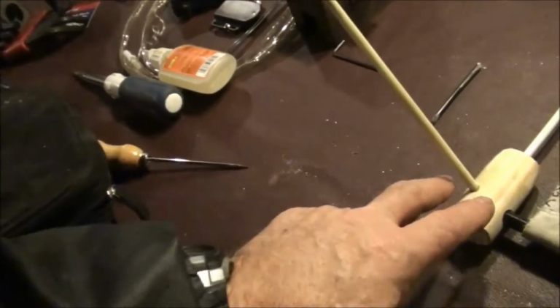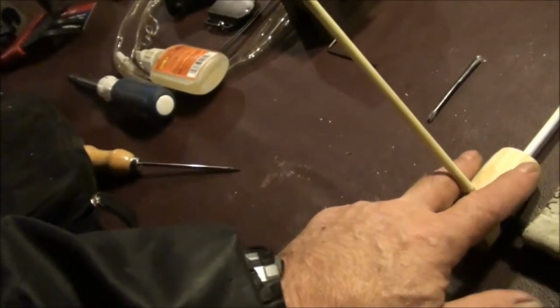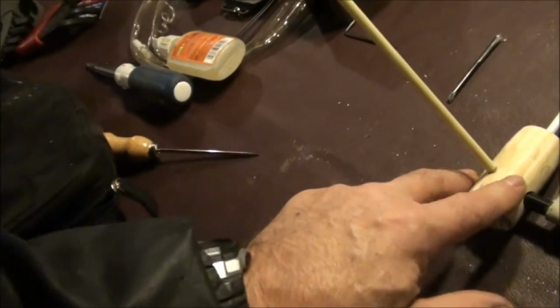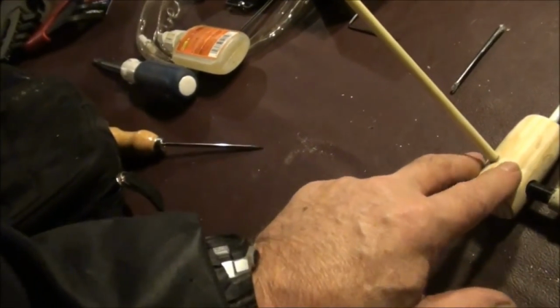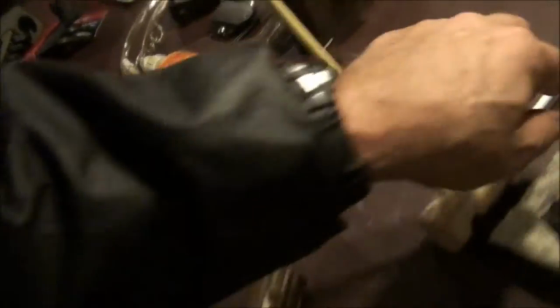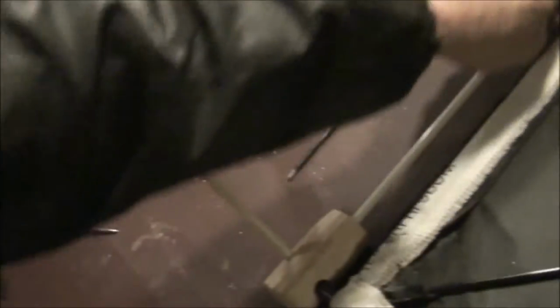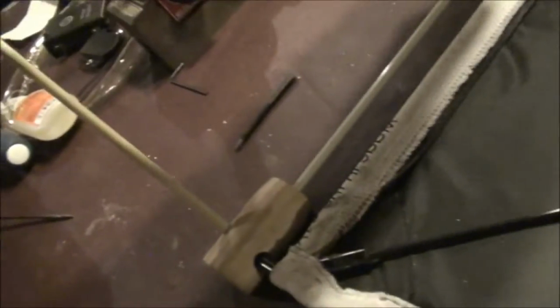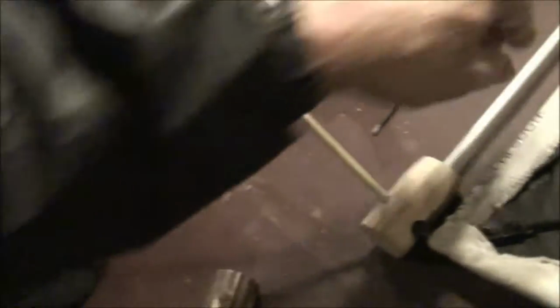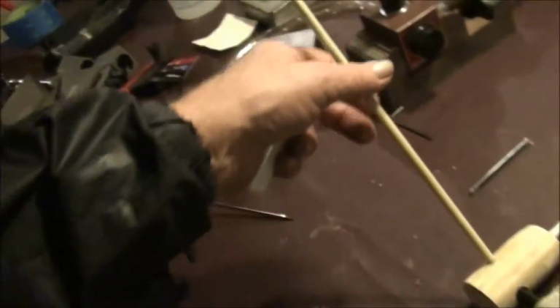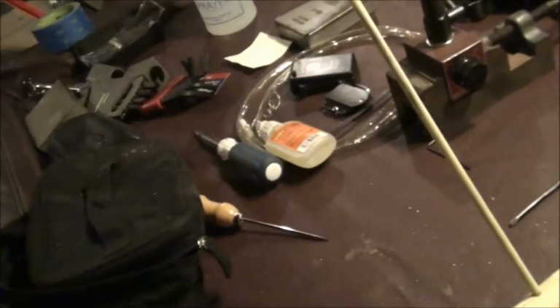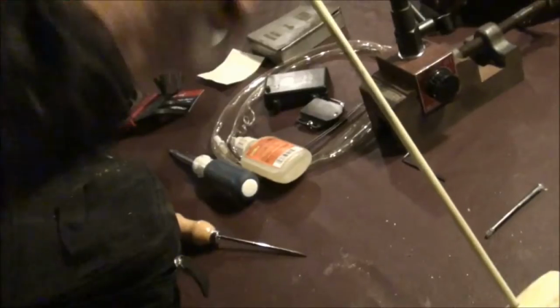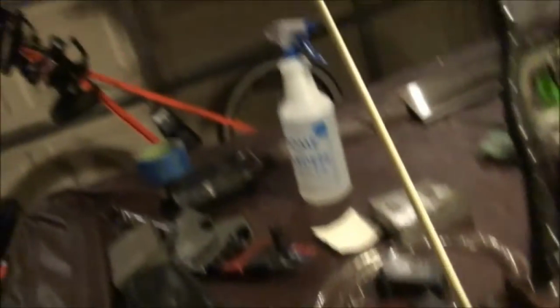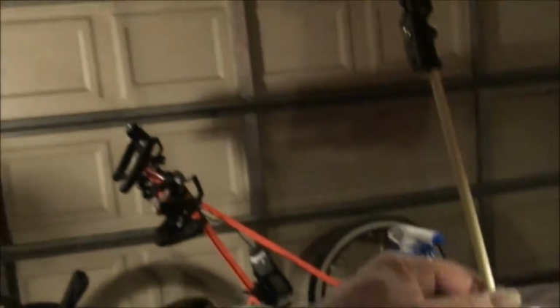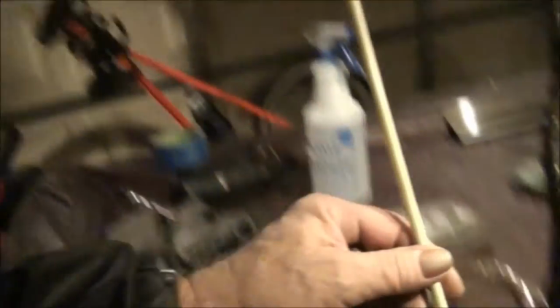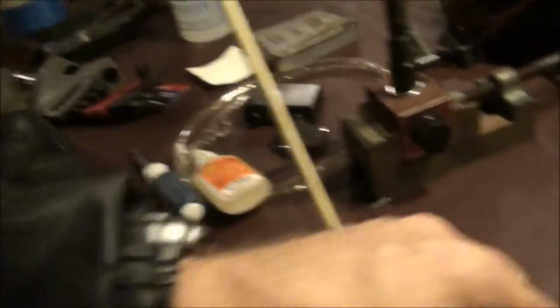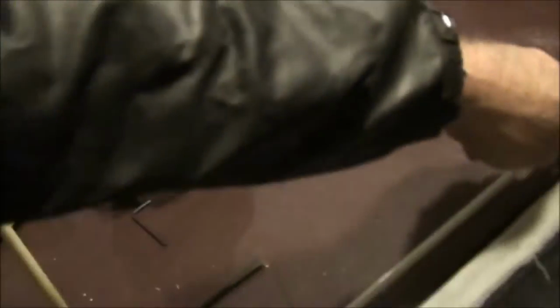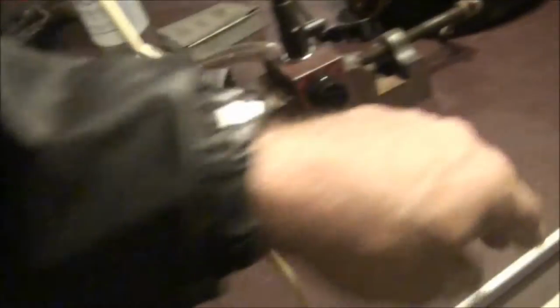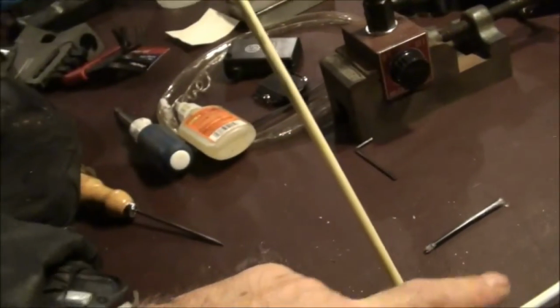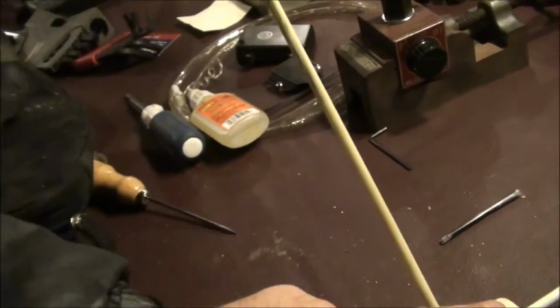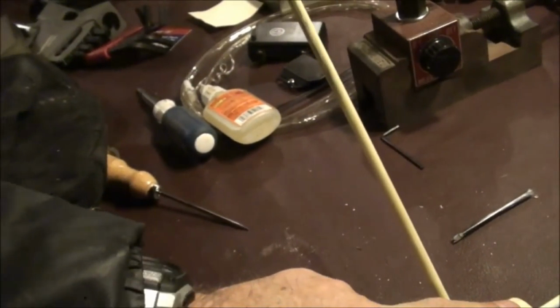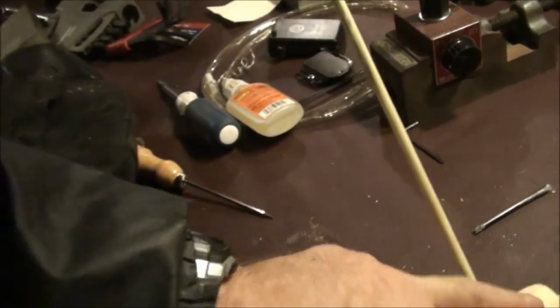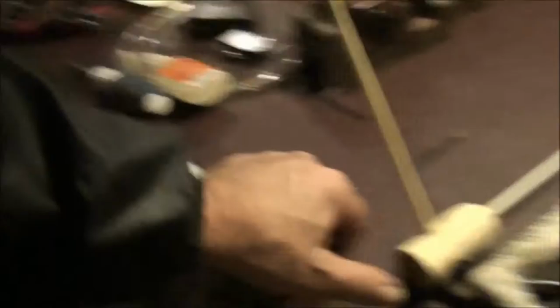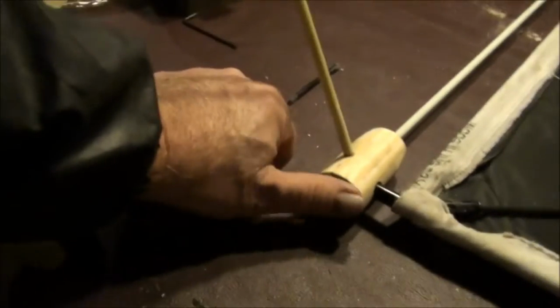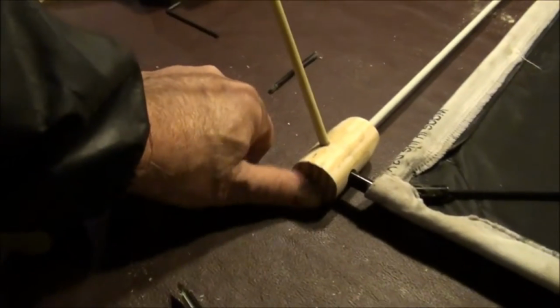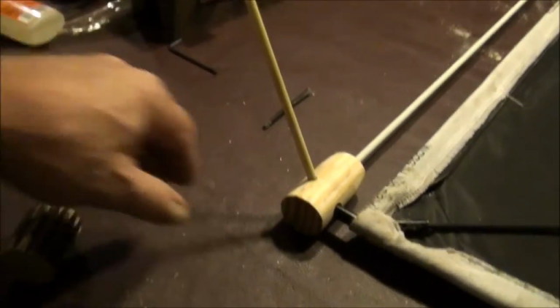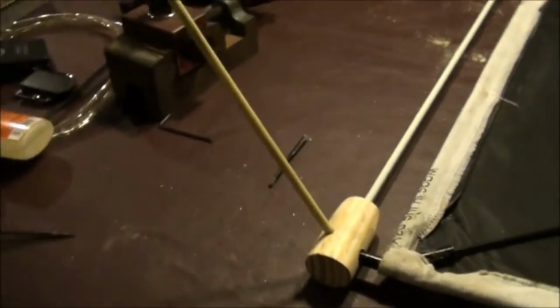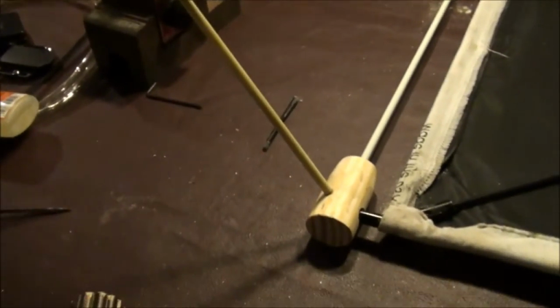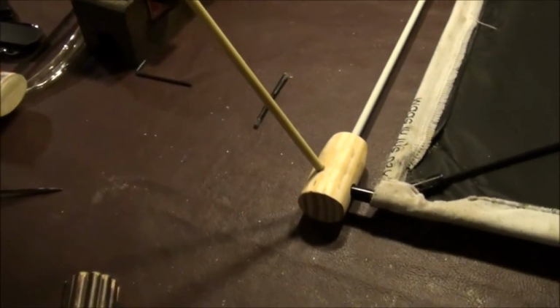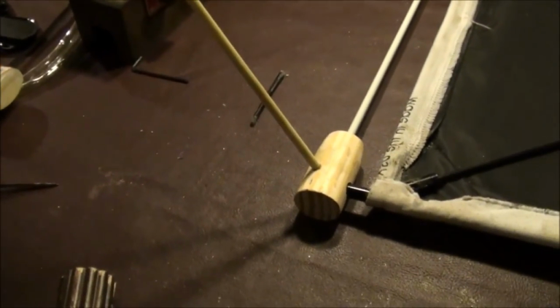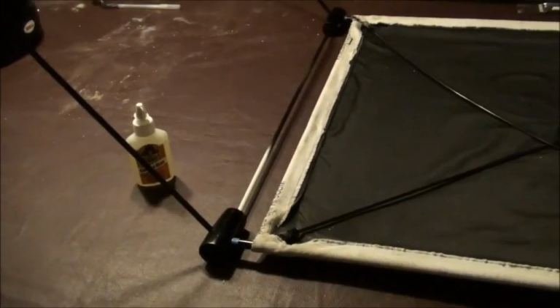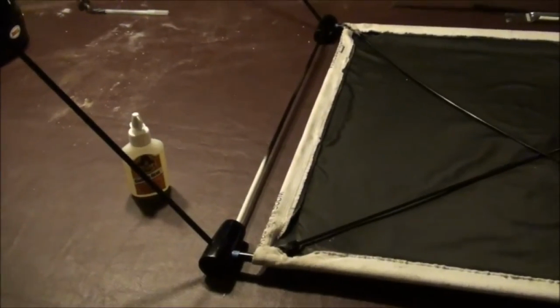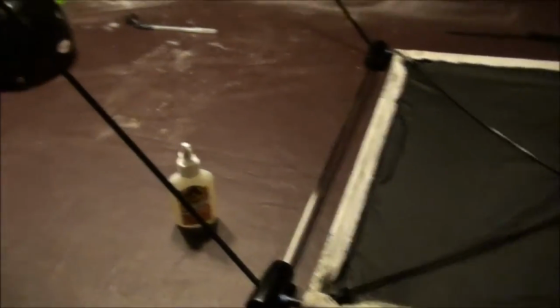I'm going to paint these orange. I'm going to paint these black. This is going to be black — all this will be black, this will be black. And I think I'm going to paint these either black here and orange on the ends, which I think would probably be pretty cool too.